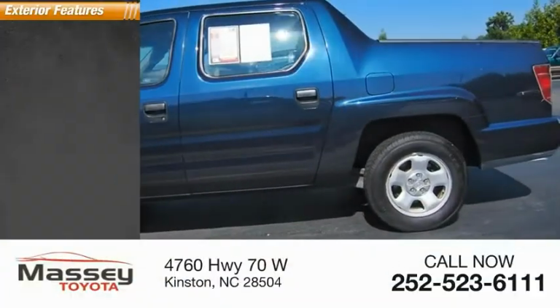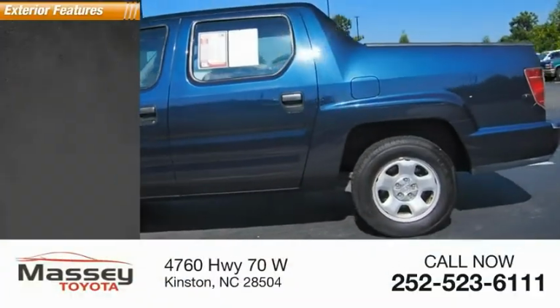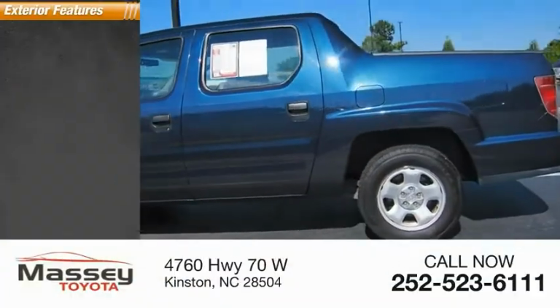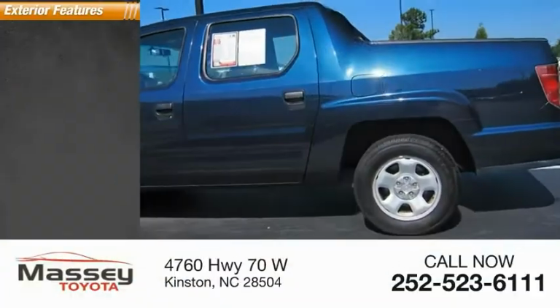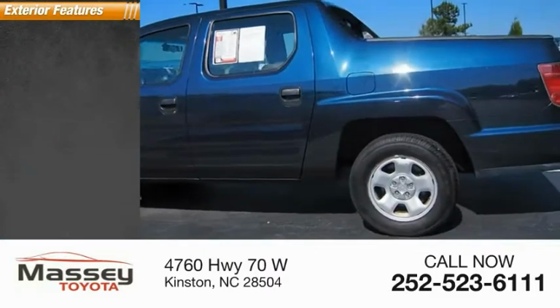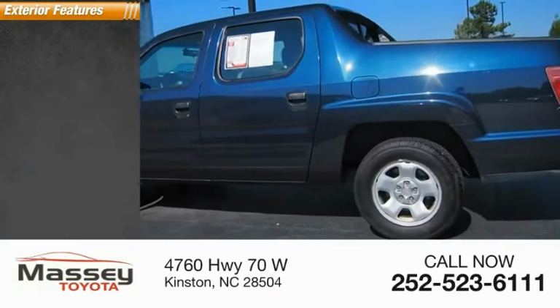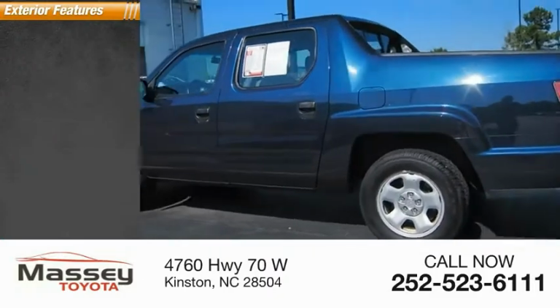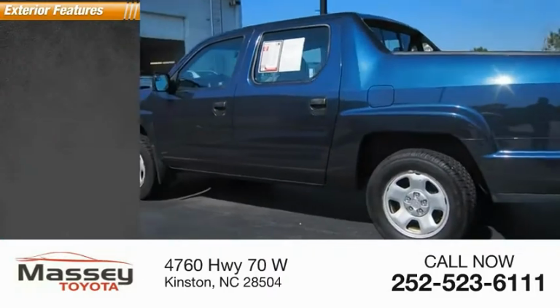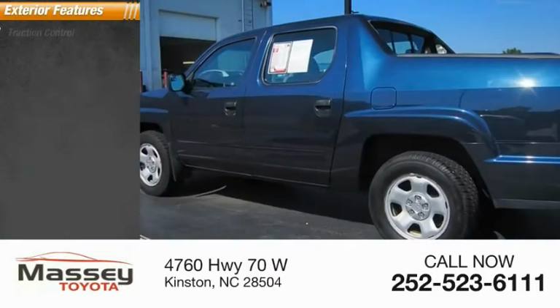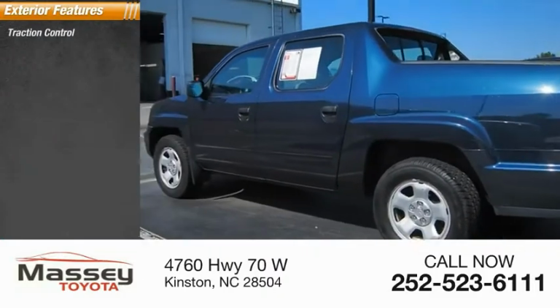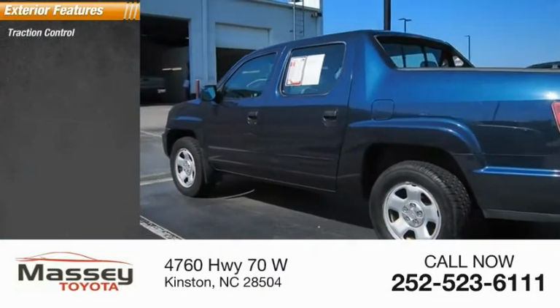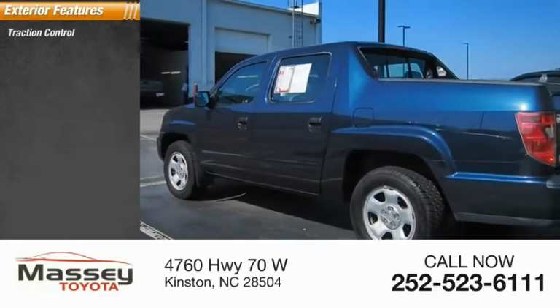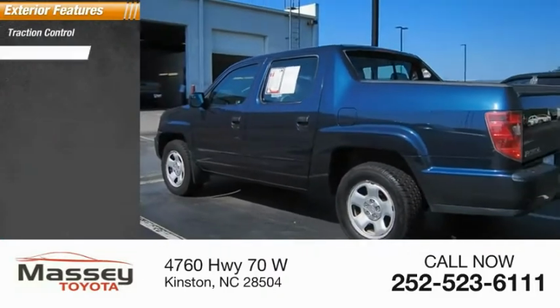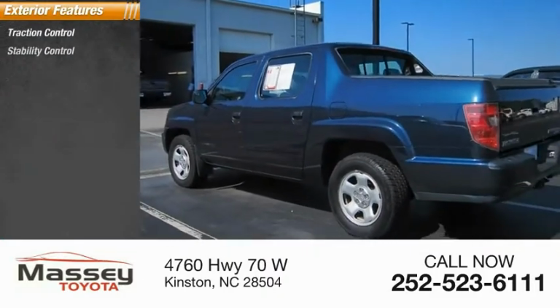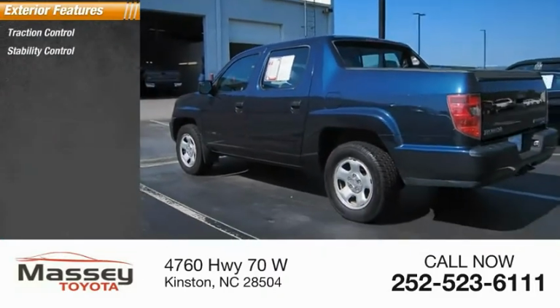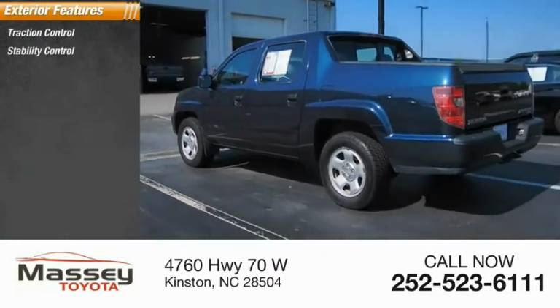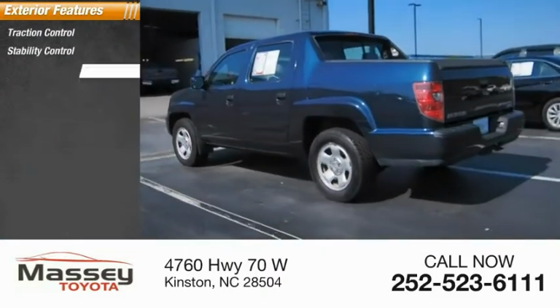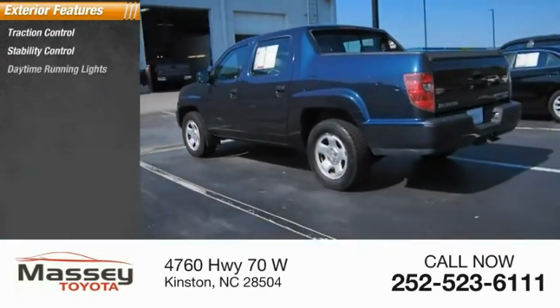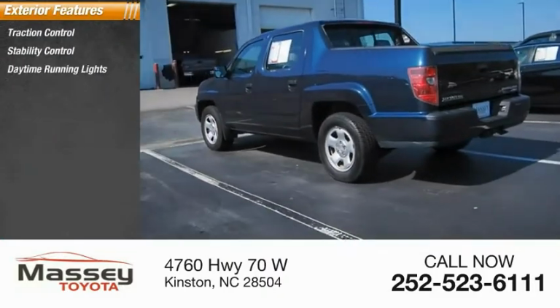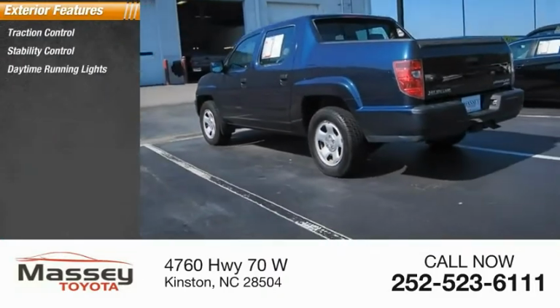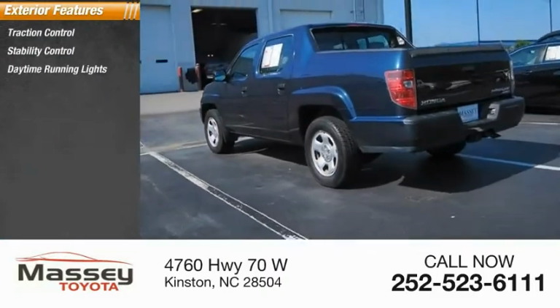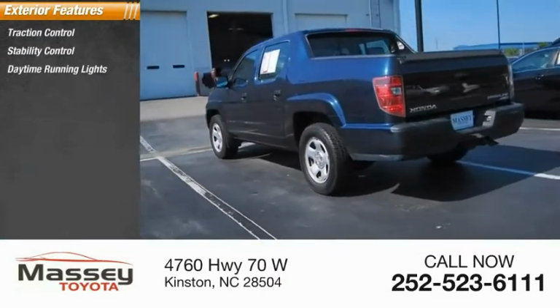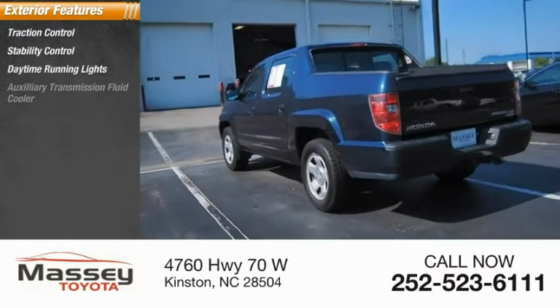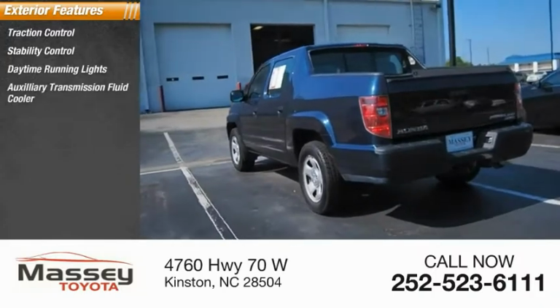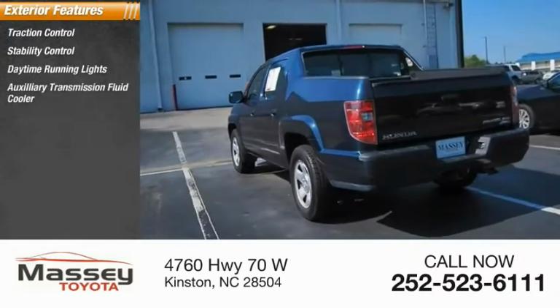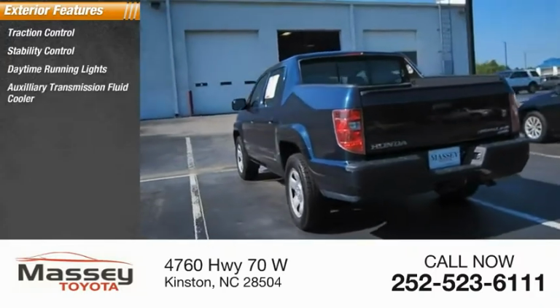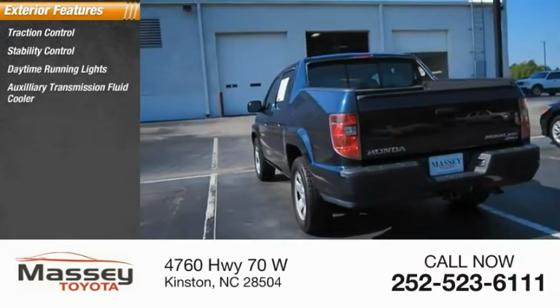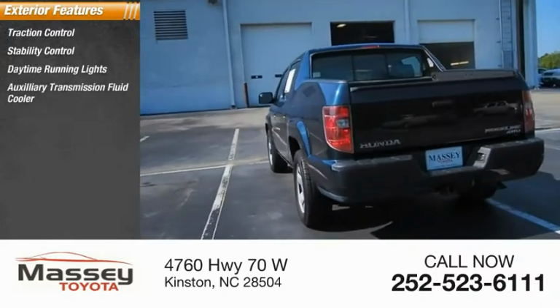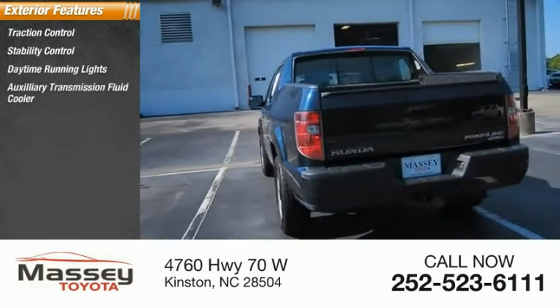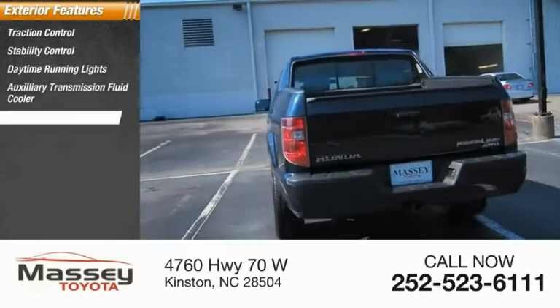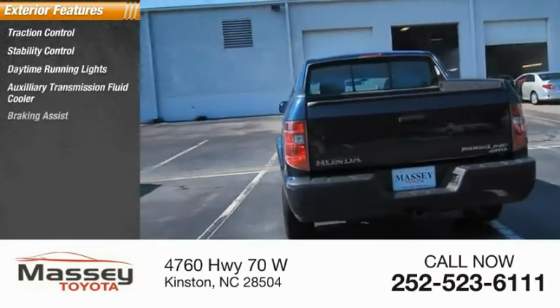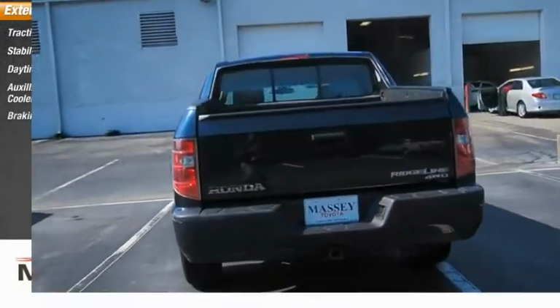Here are some of this vehicle's great options: traction control, stability control, daytime running lights, auxiliary transmission fluid cooler, and braking assist.